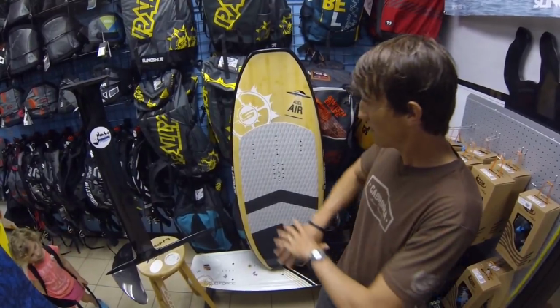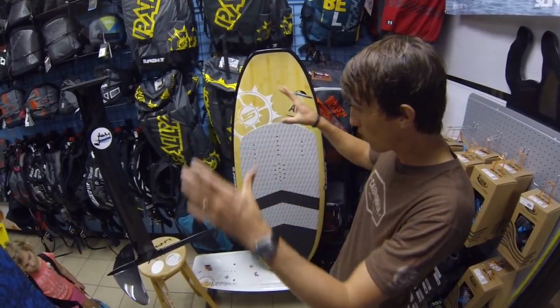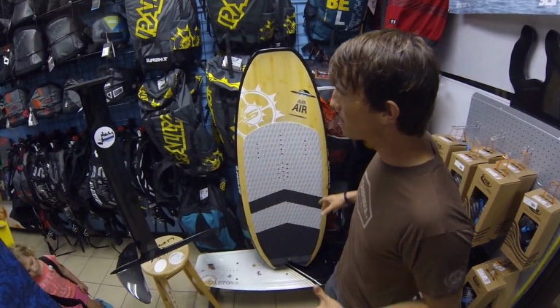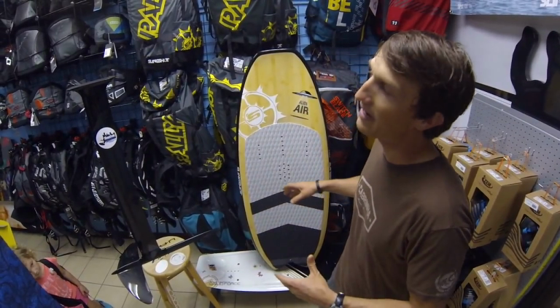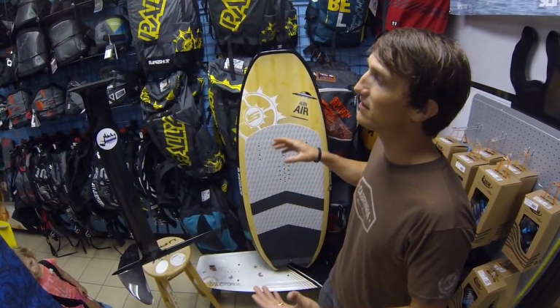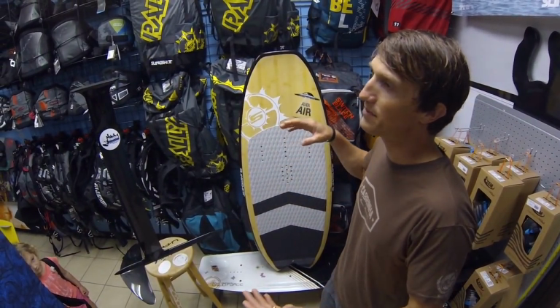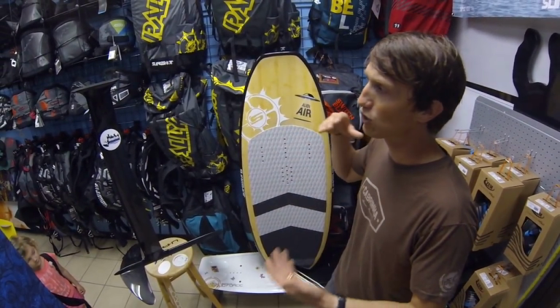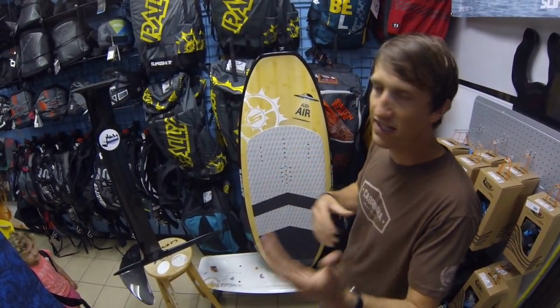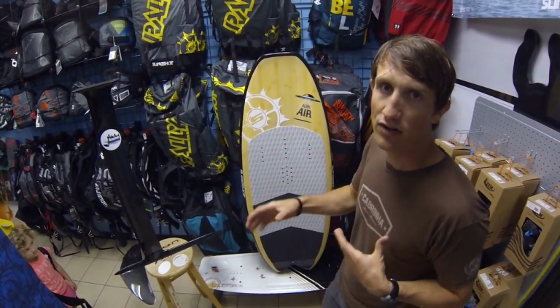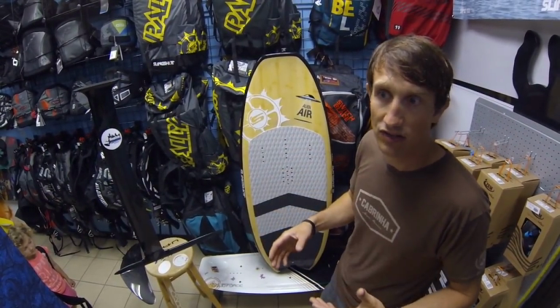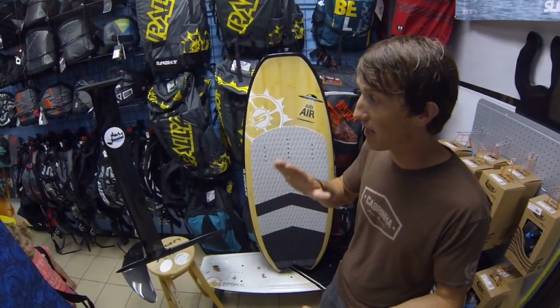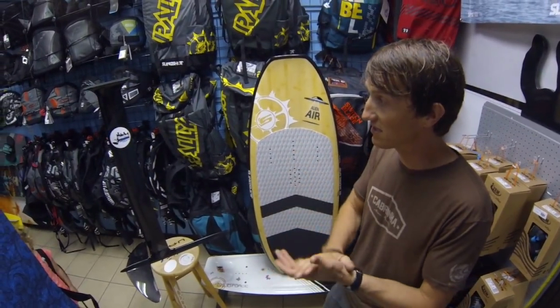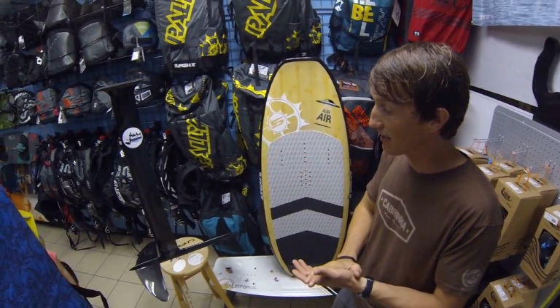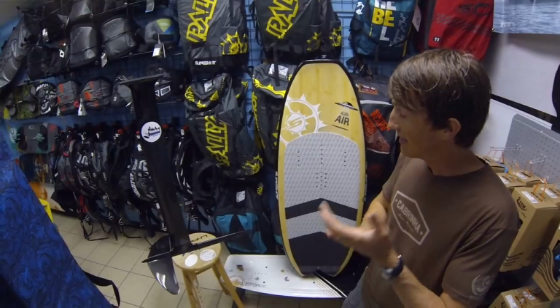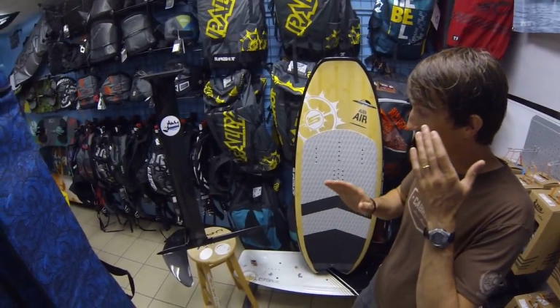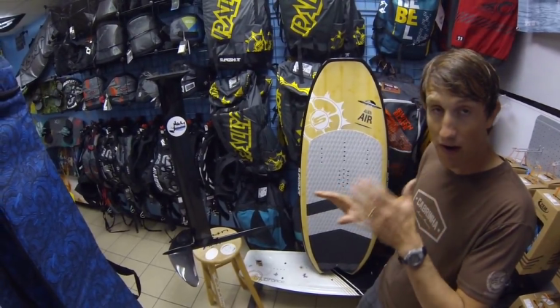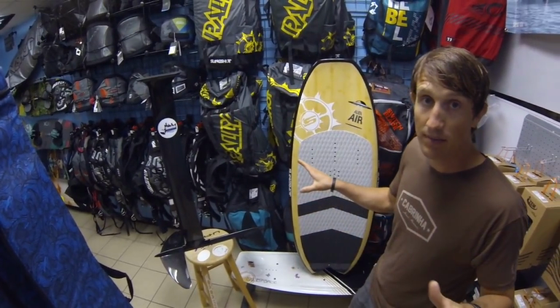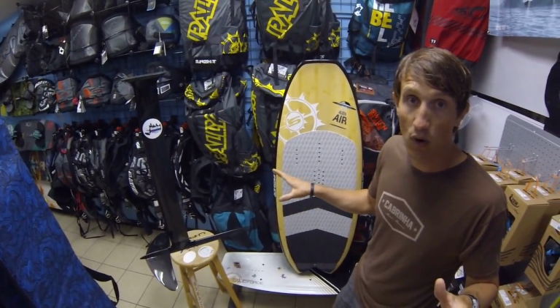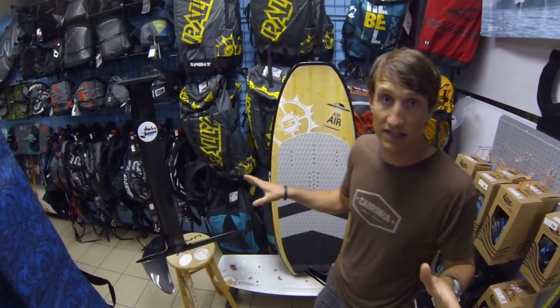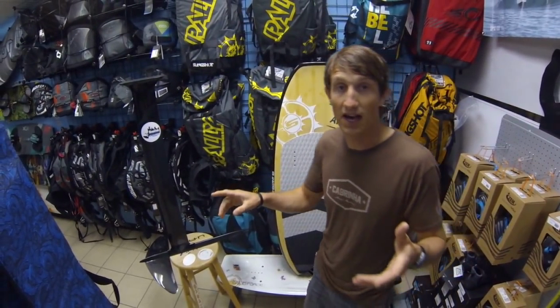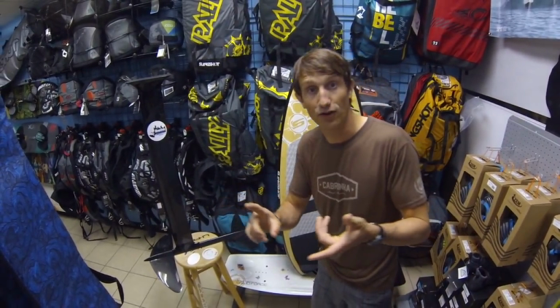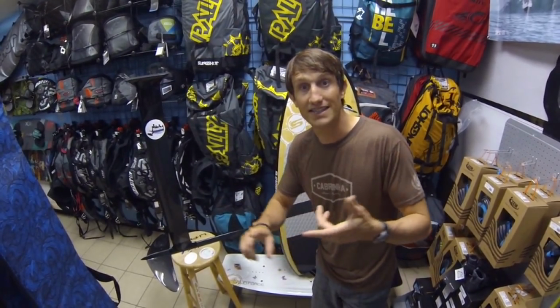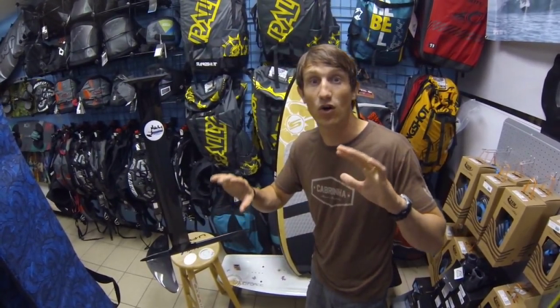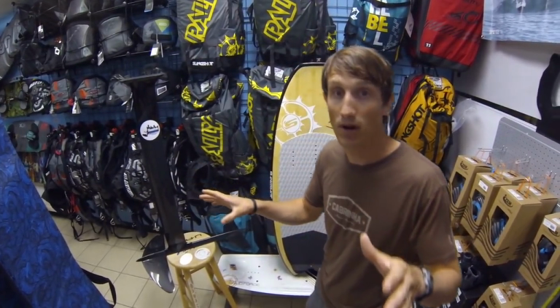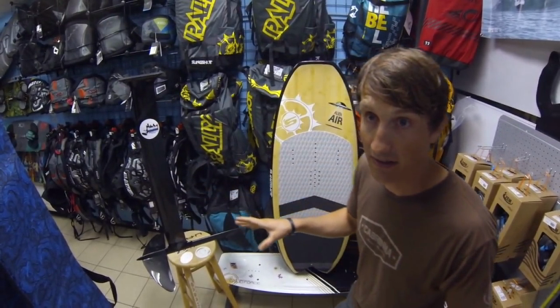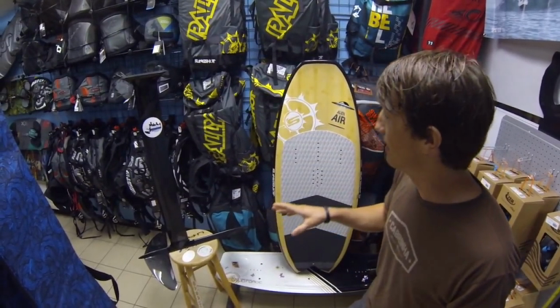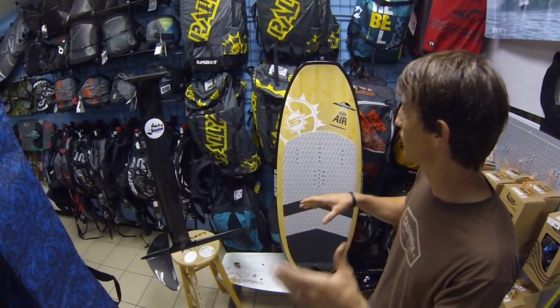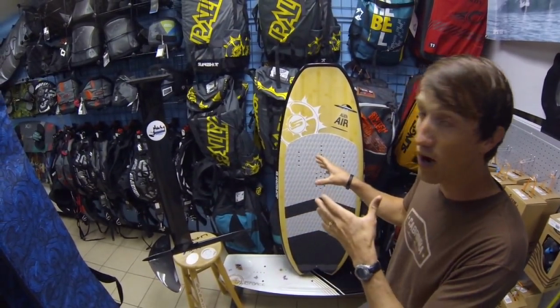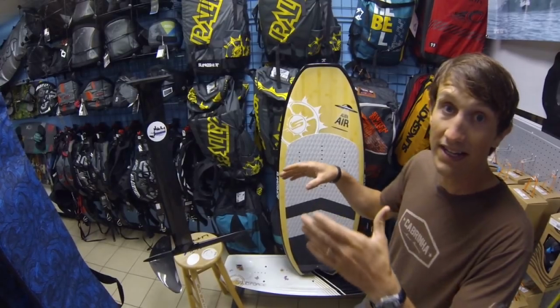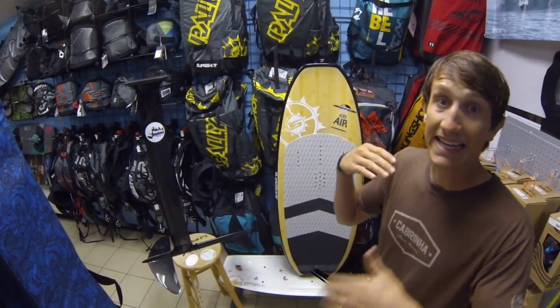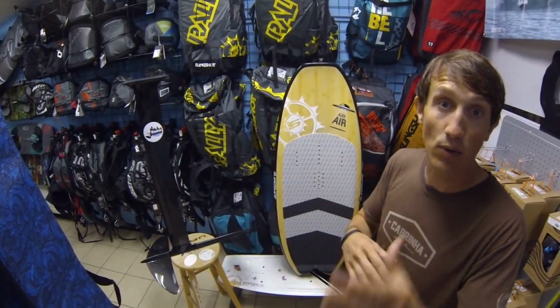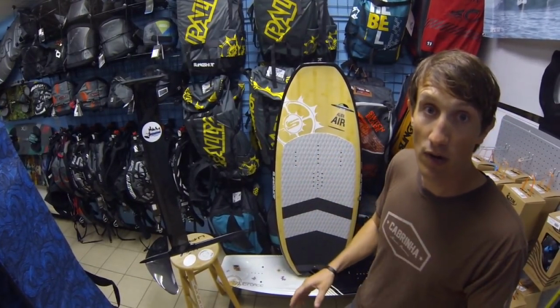This whole thing combined is going to be around $2,700. We got them in stock, but they're very limited quantities for us and the whole market. So if you want one, get on one right away.